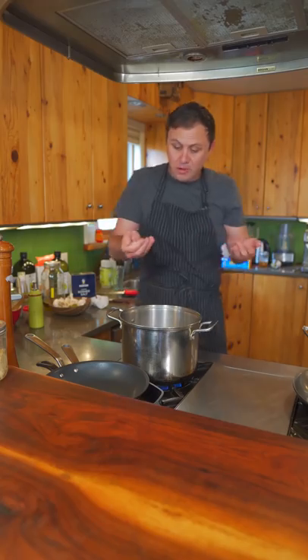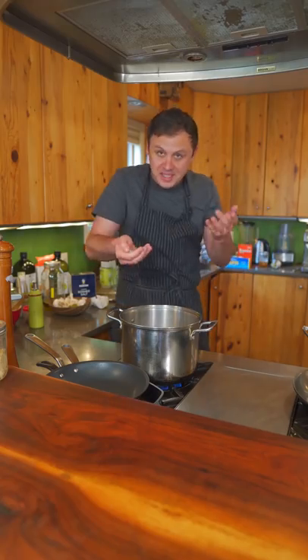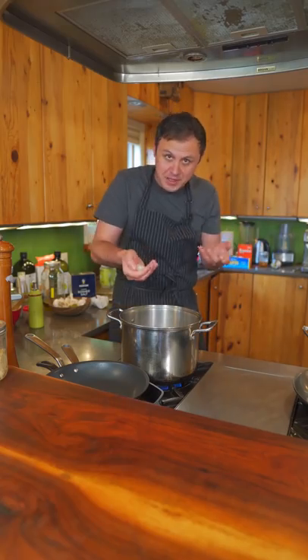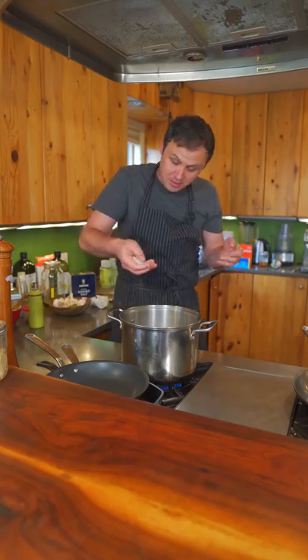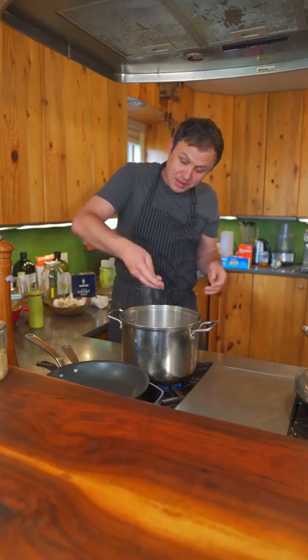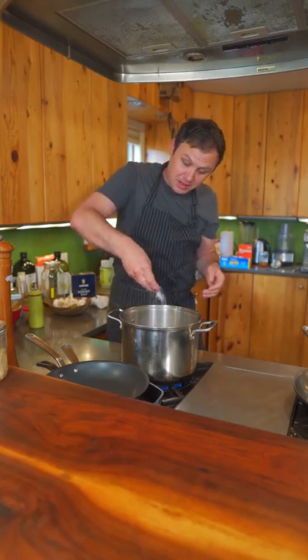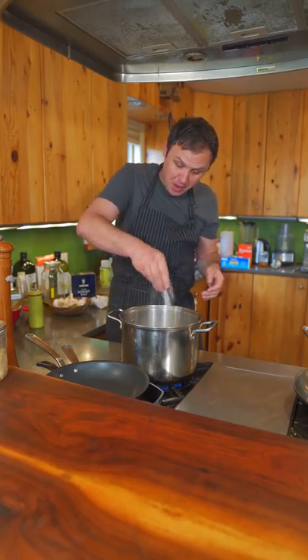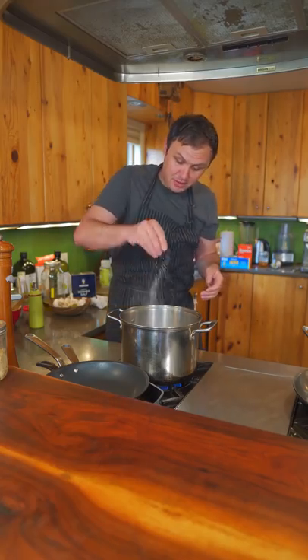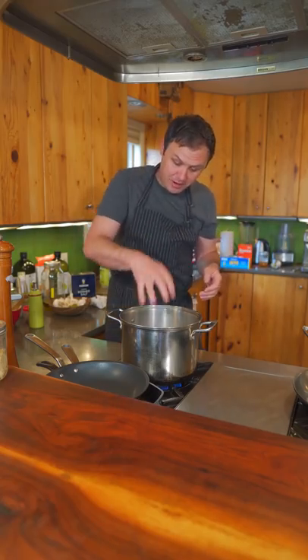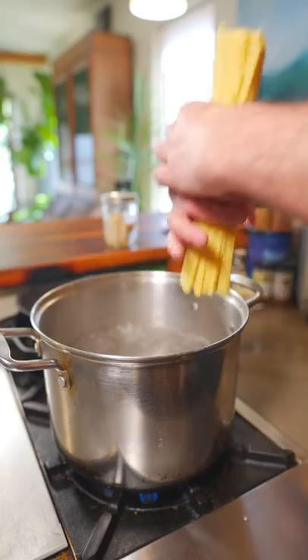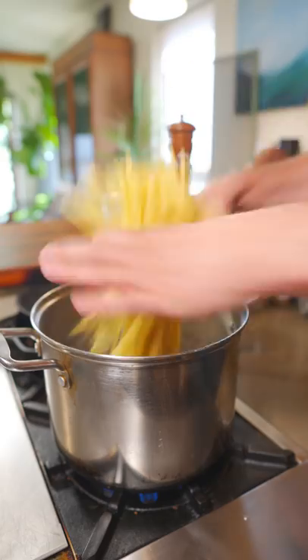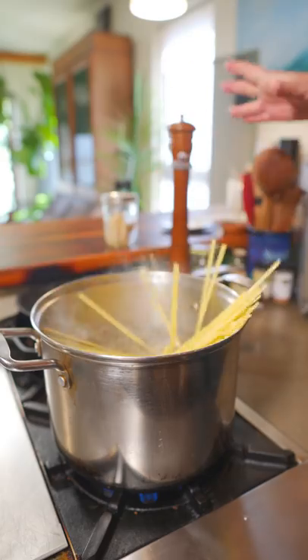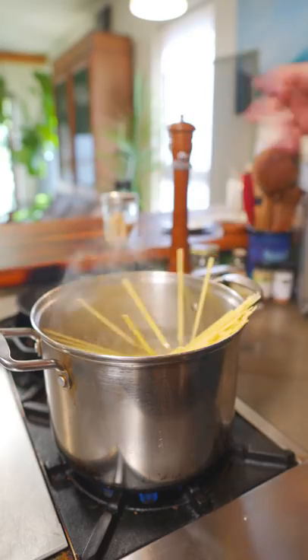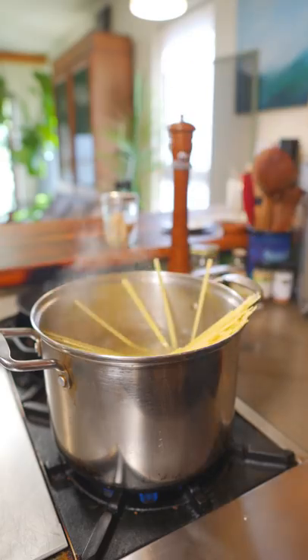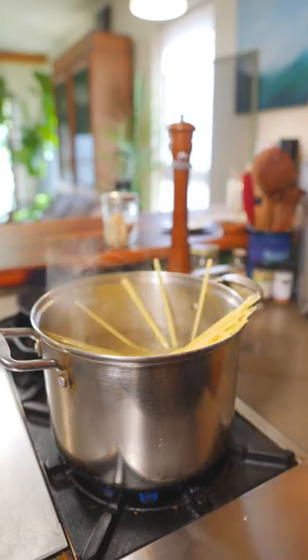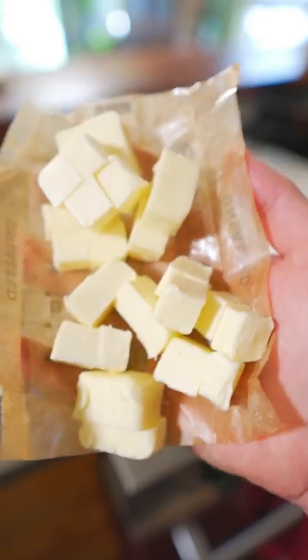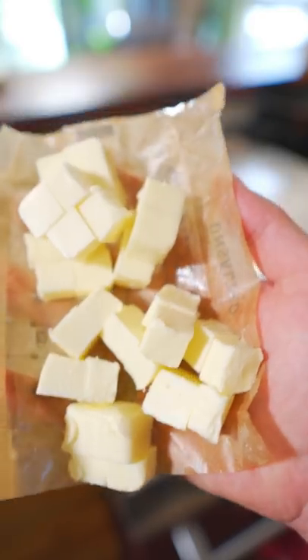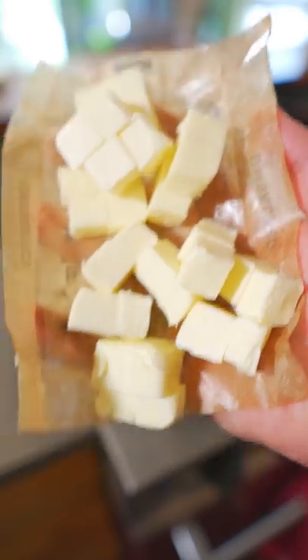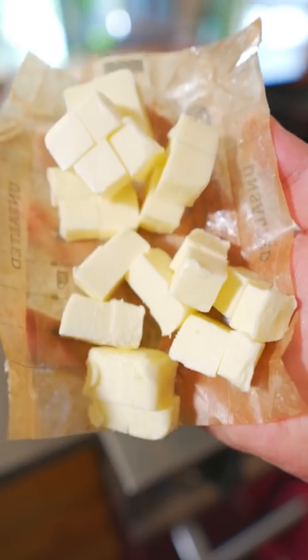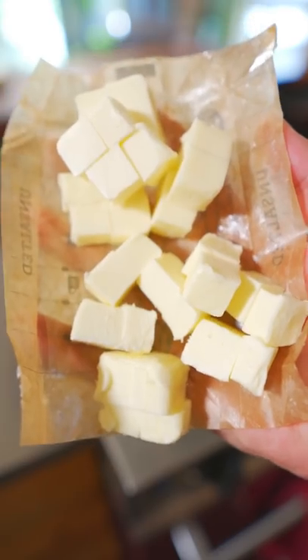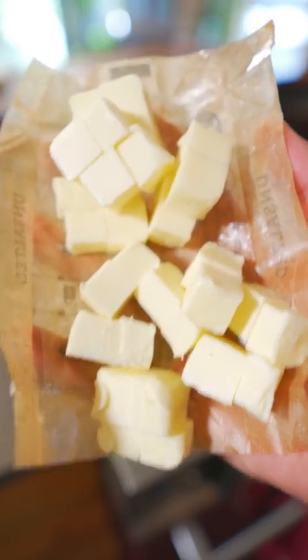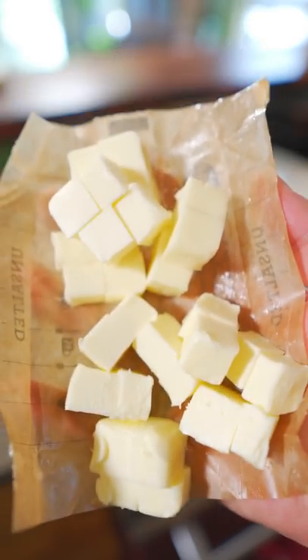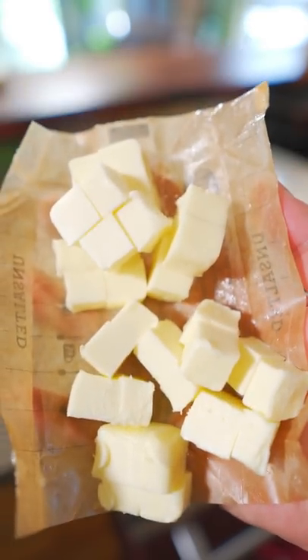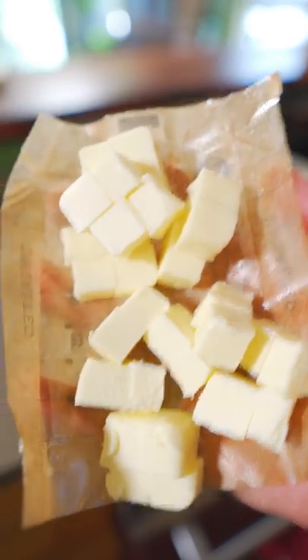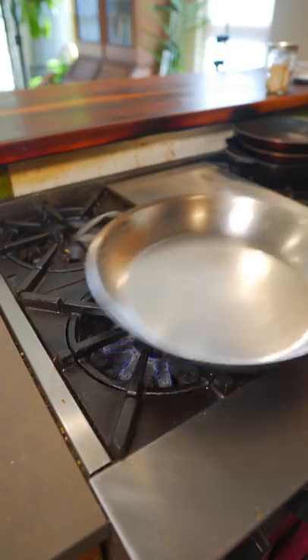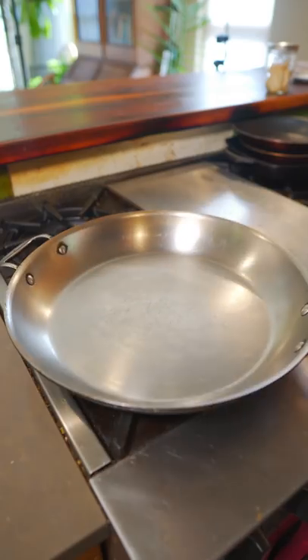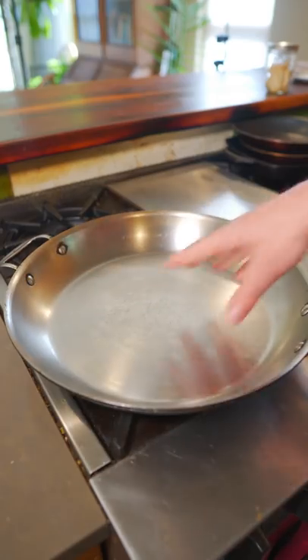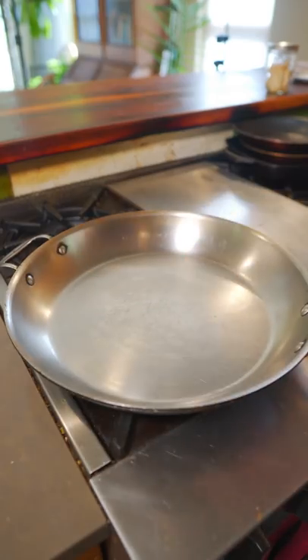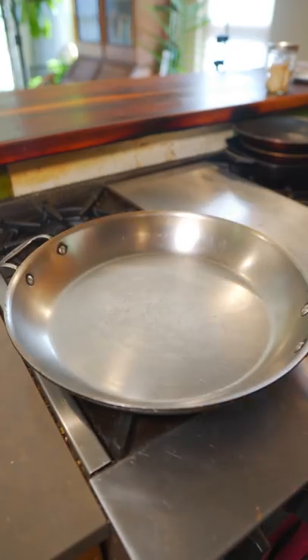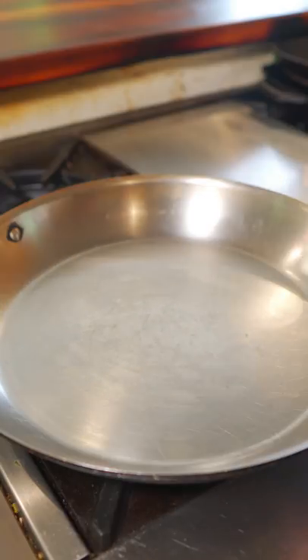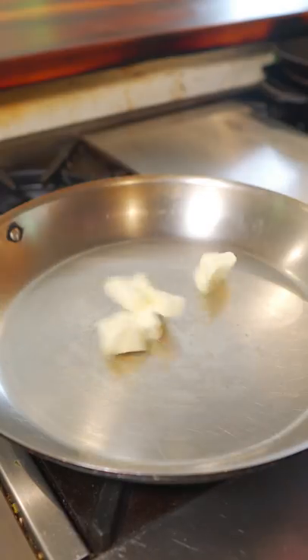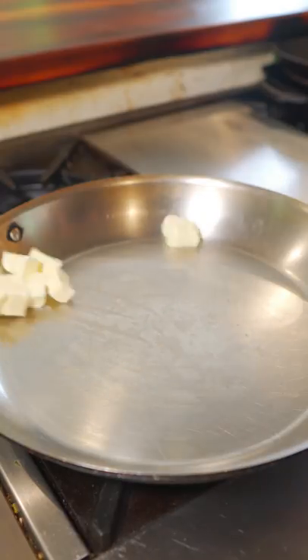We're not savages — we're still gonna salt the pasta water and drop that fettuccine. Whole stick of butter cut into cubes and divide it in half. Pan on low to medium heat, and add half your butter.